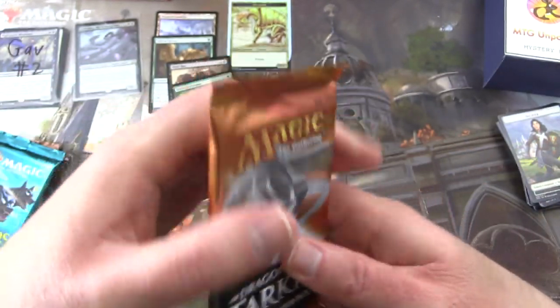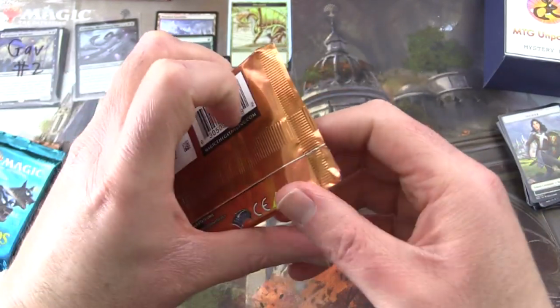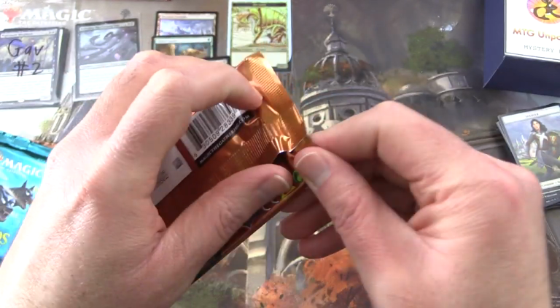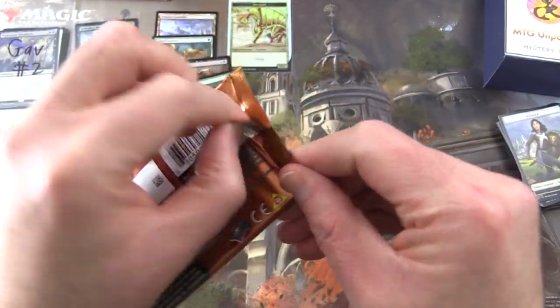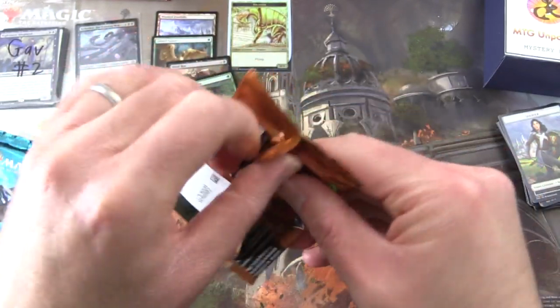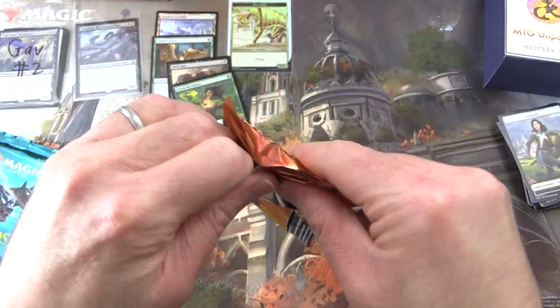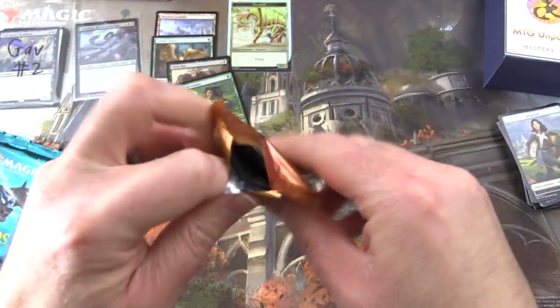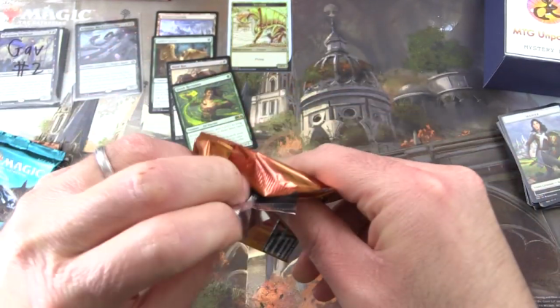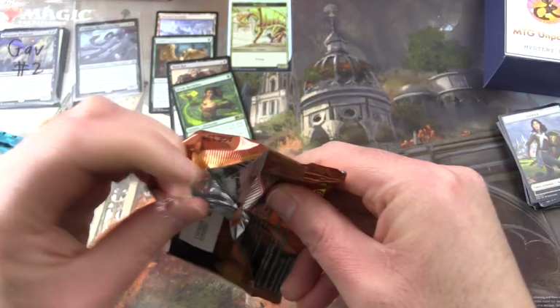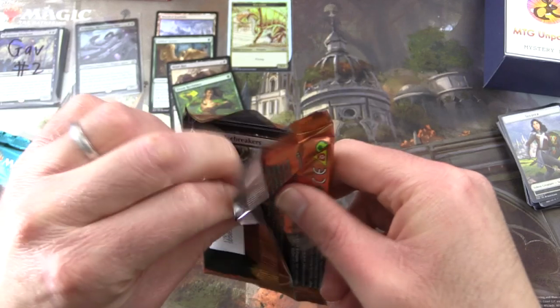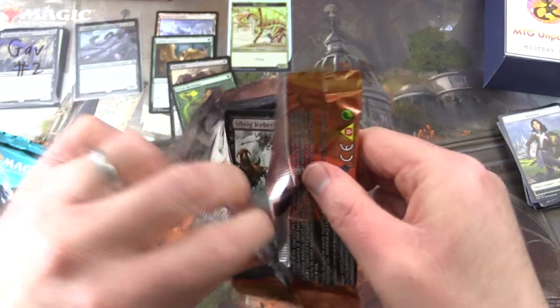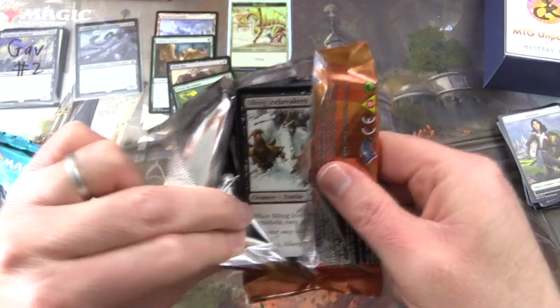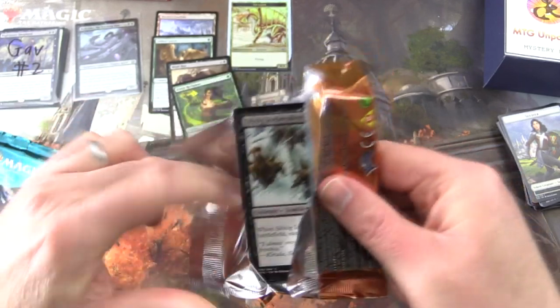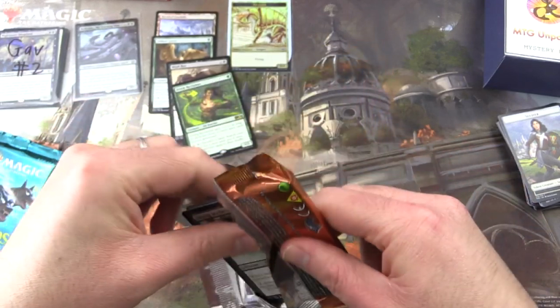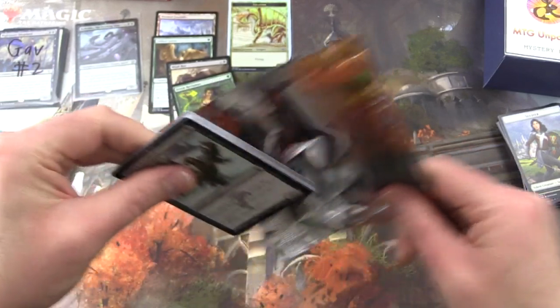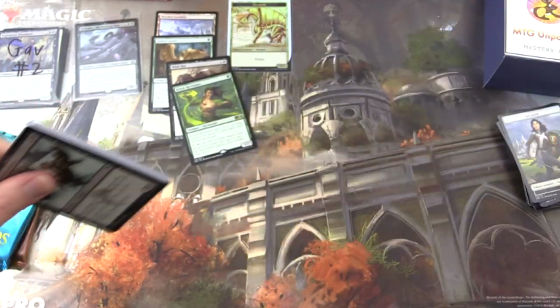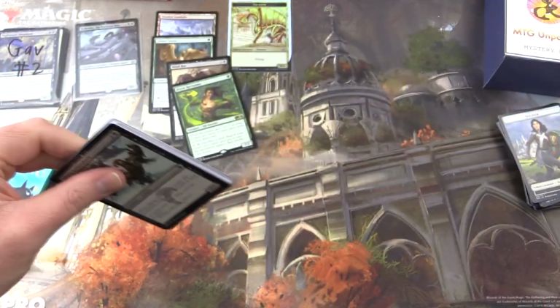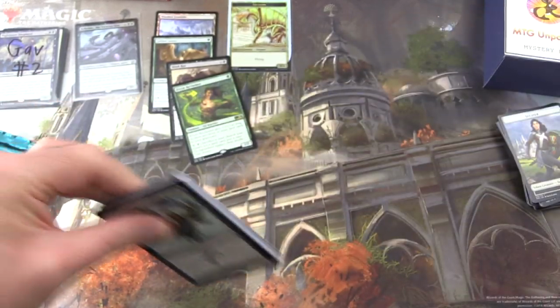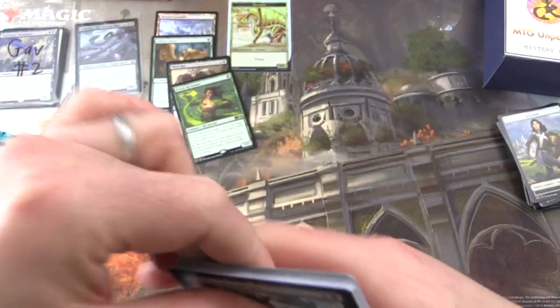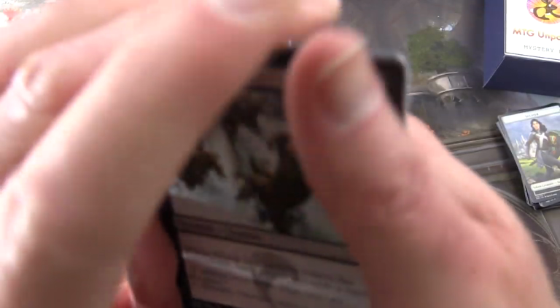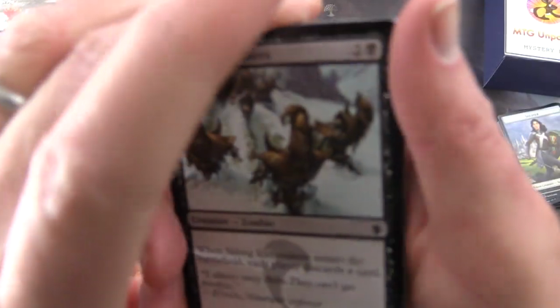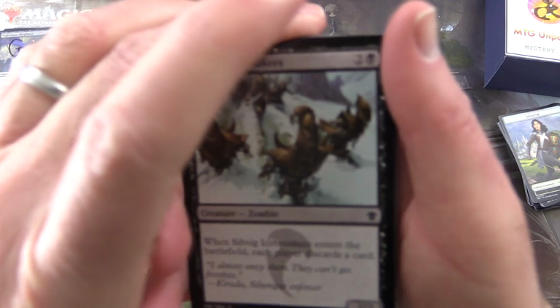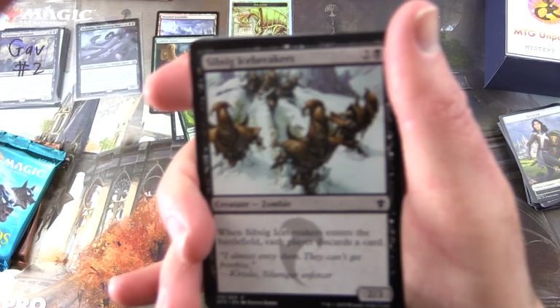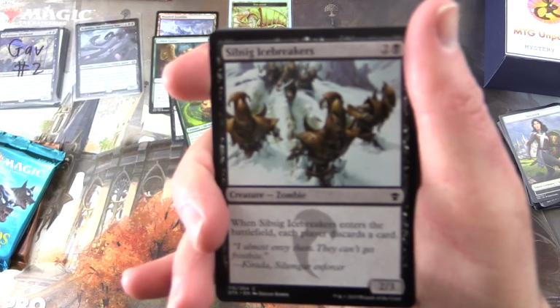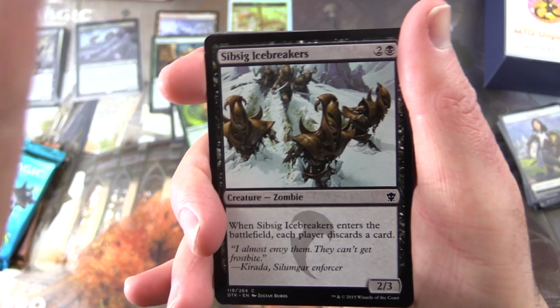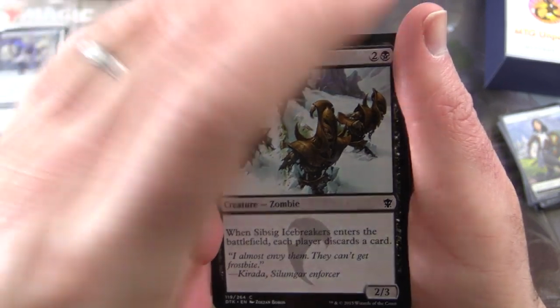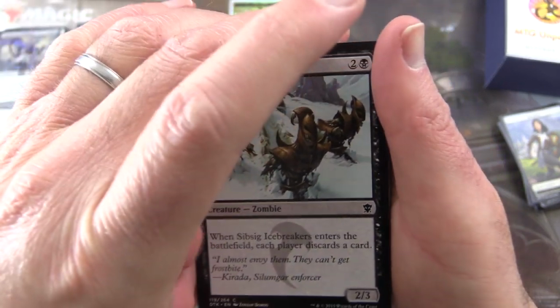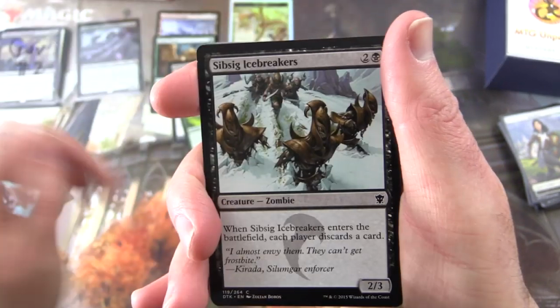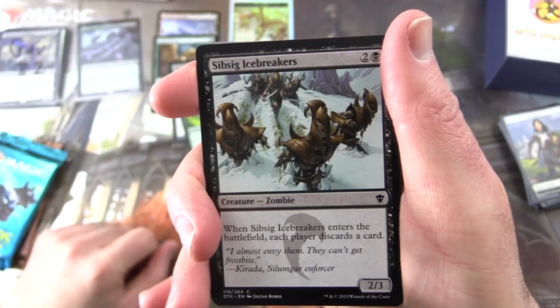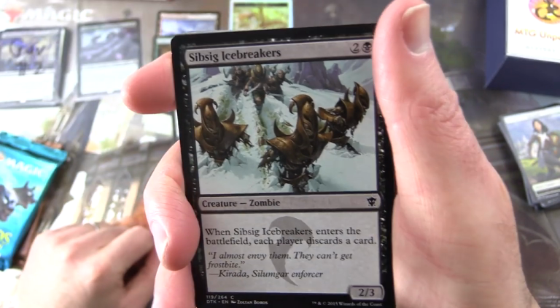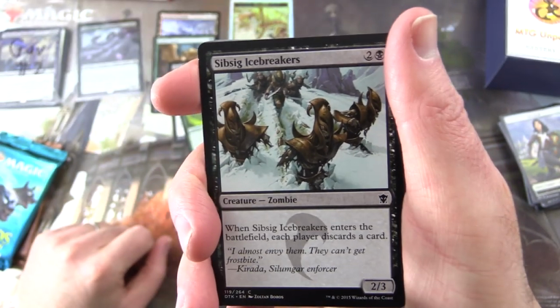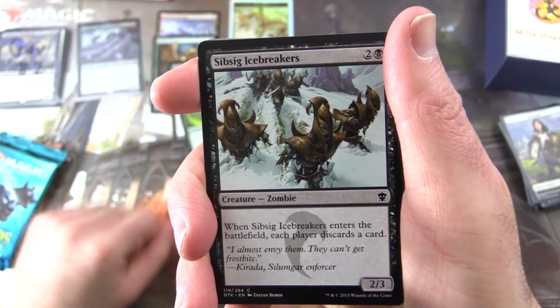Dragons! This month is all about dragons as you might have guessed. So a dragon token foil in every box and a foil dragon — let's see what we get in this one.